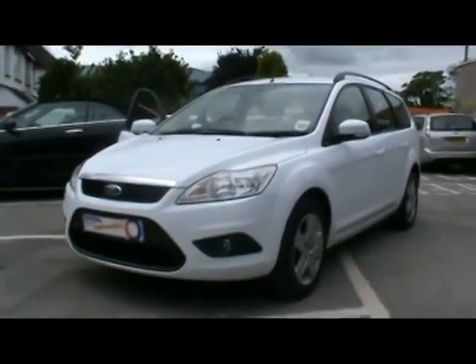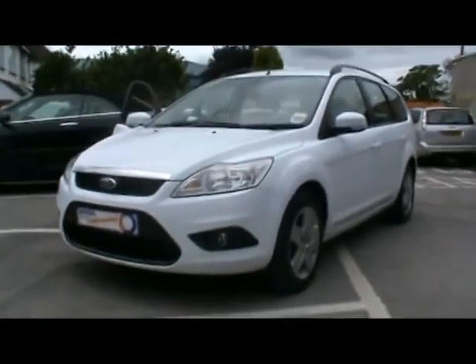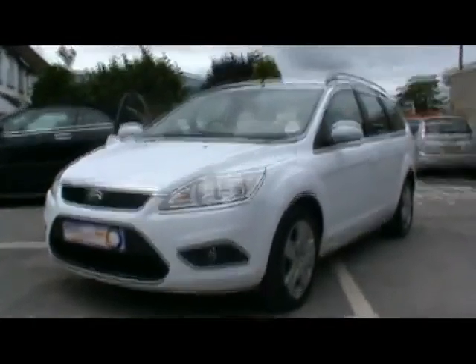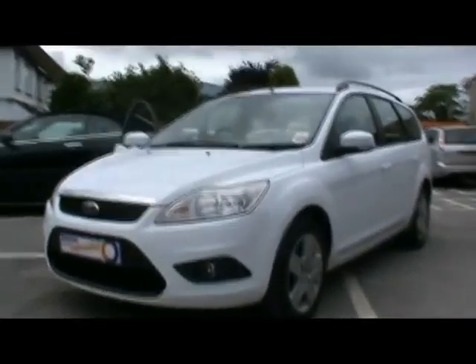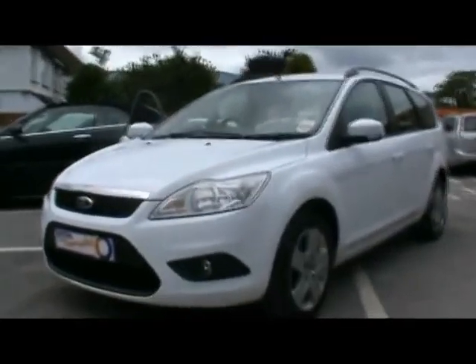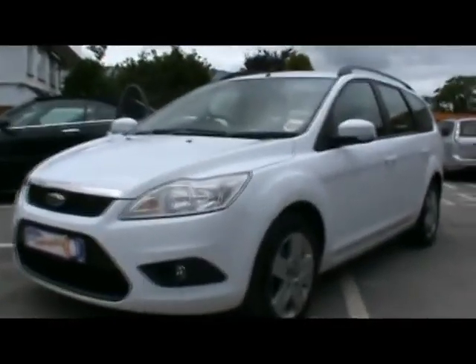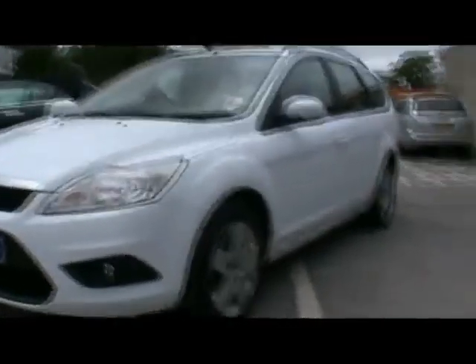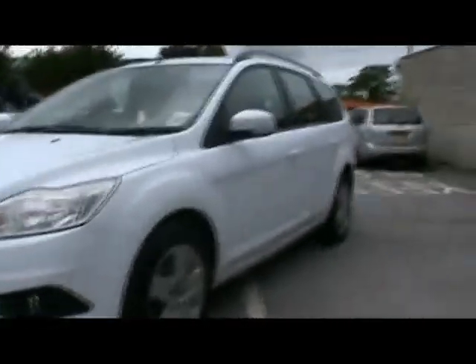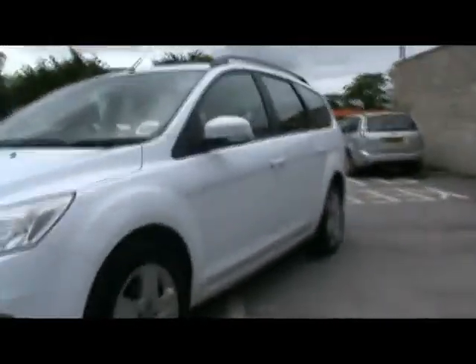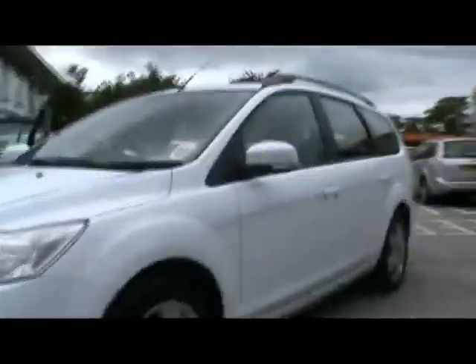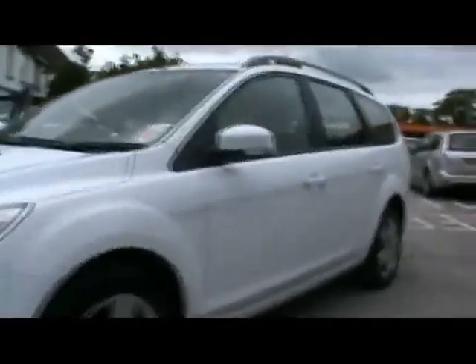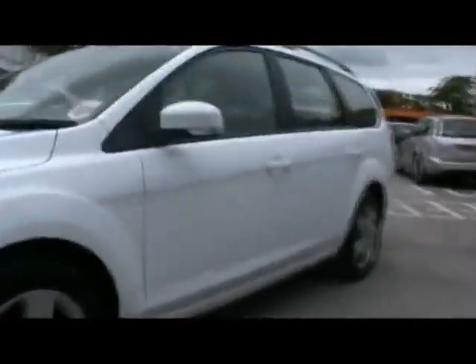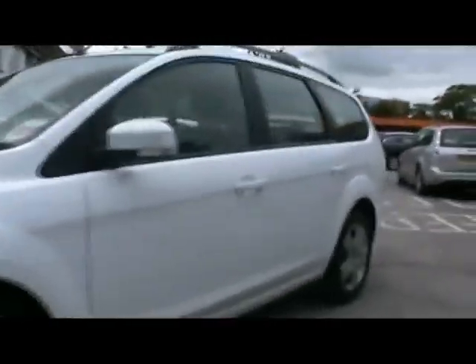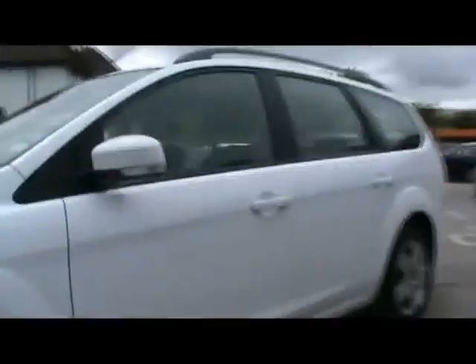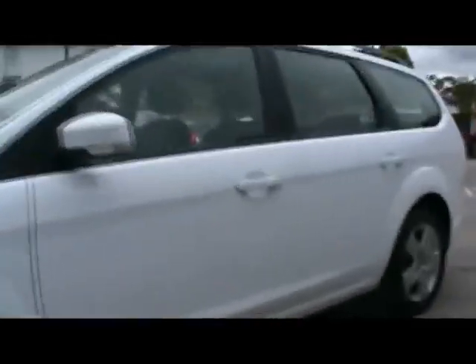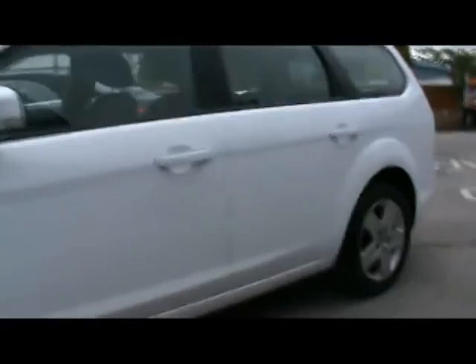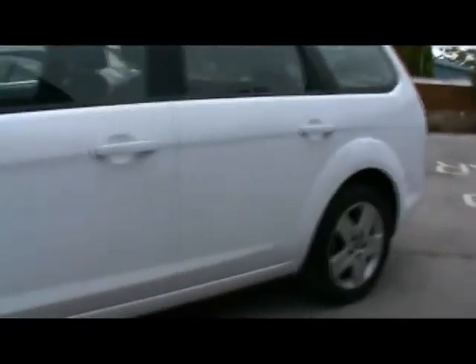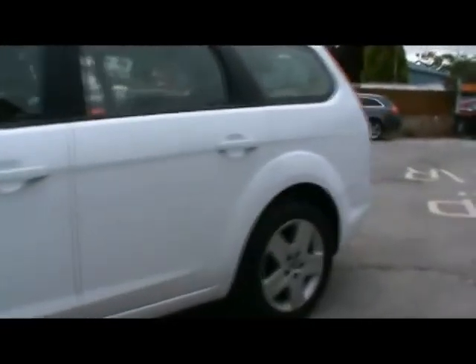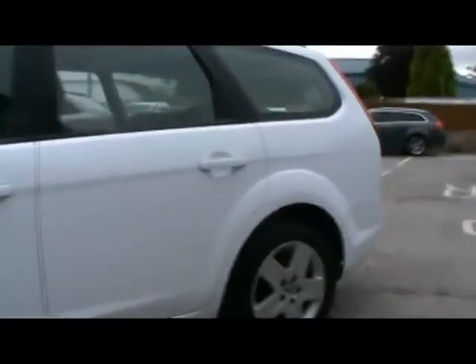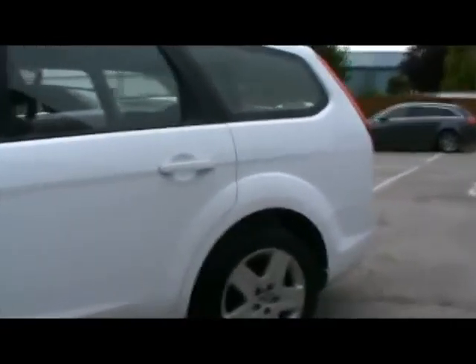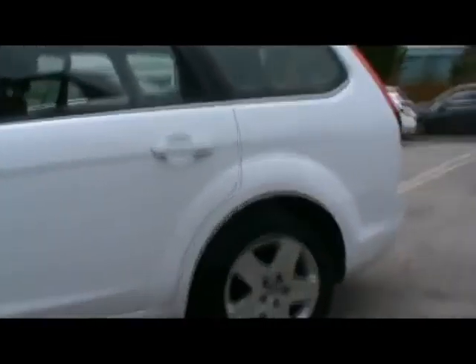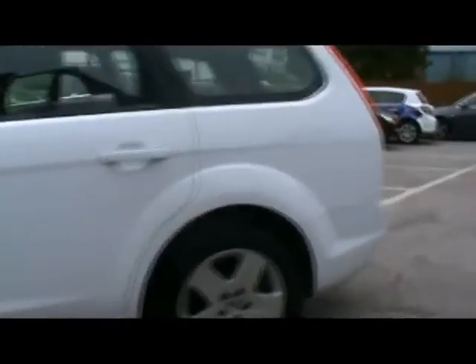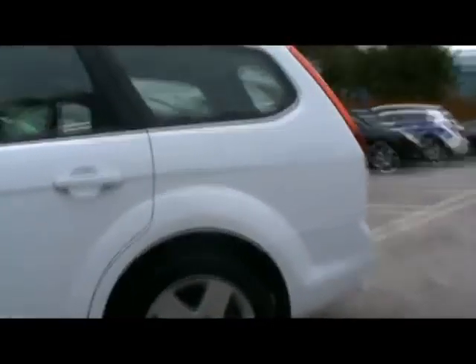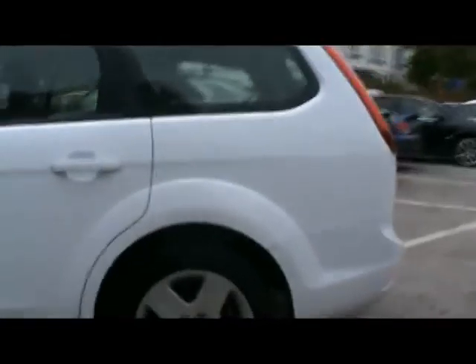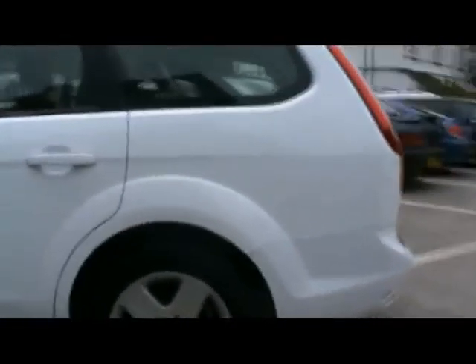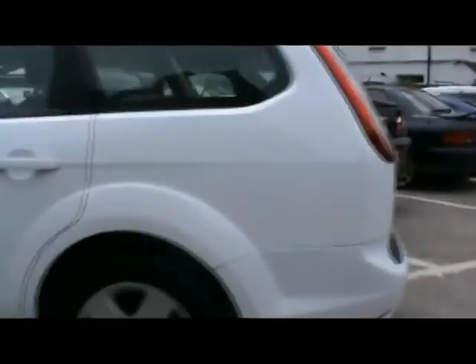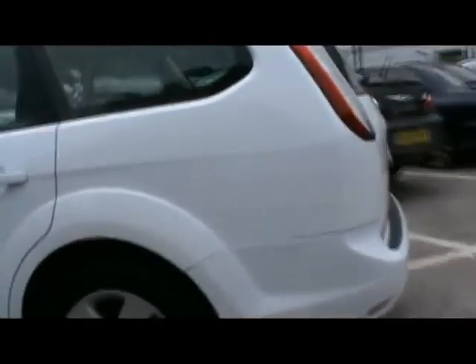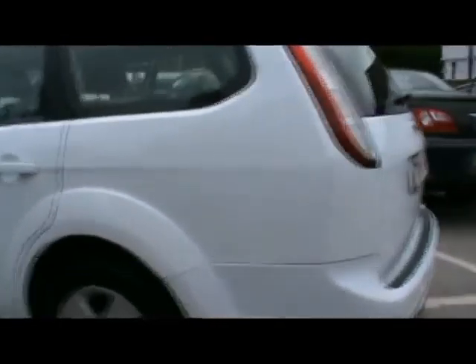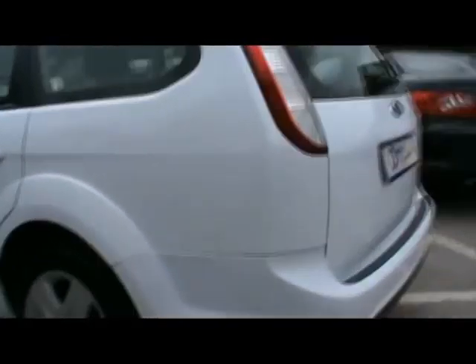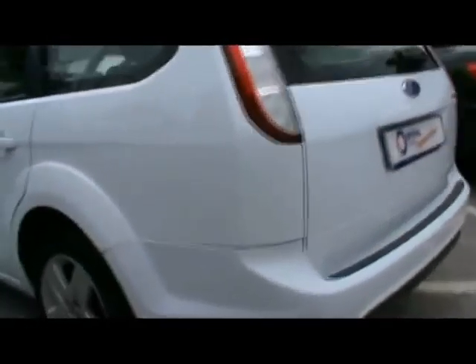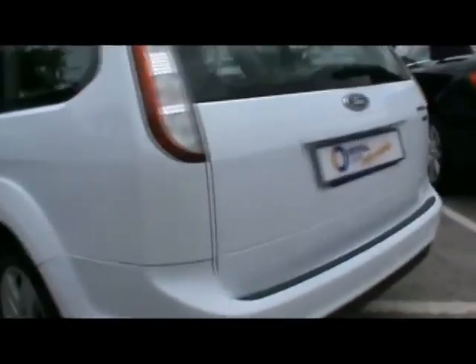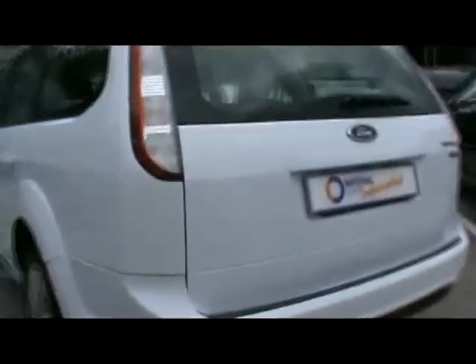Welcome to Imperial Cars. Here we have a 2008 Ford Focus Style TDCi, so a quick tour around the car to highlight some of its features and to give you an idea of the condition as well.